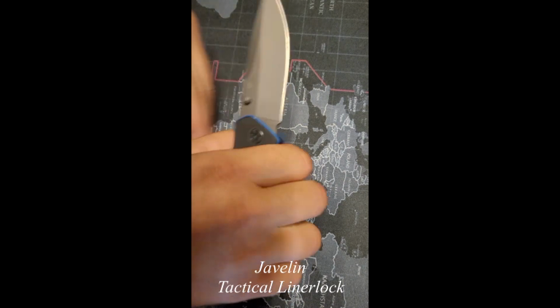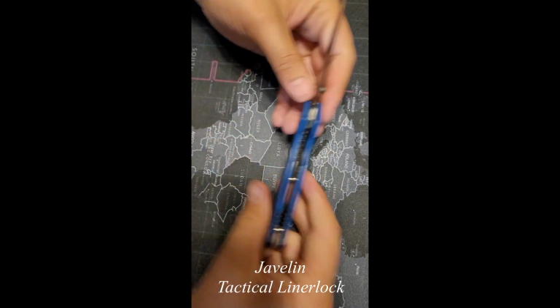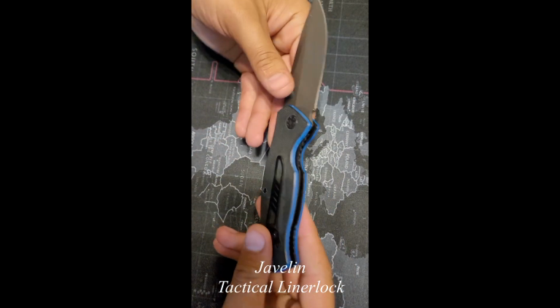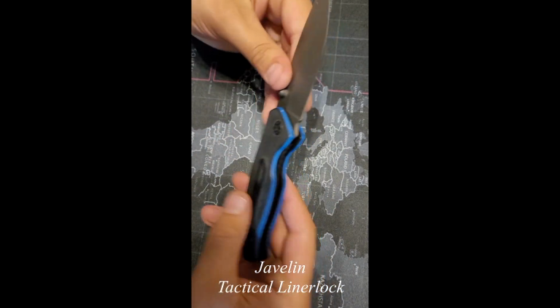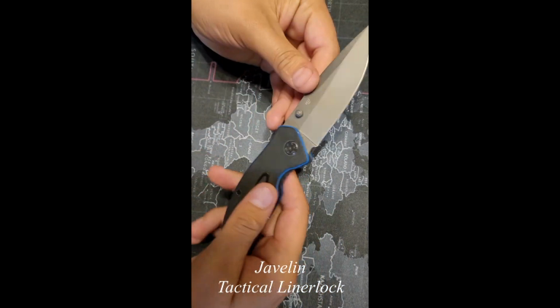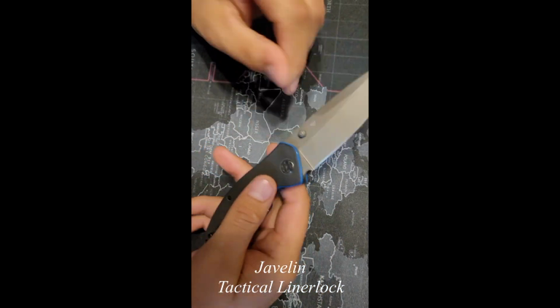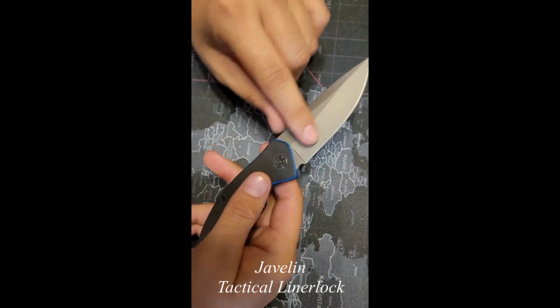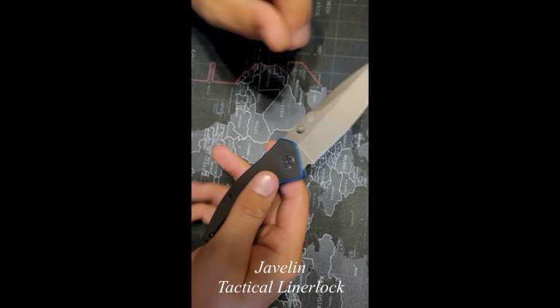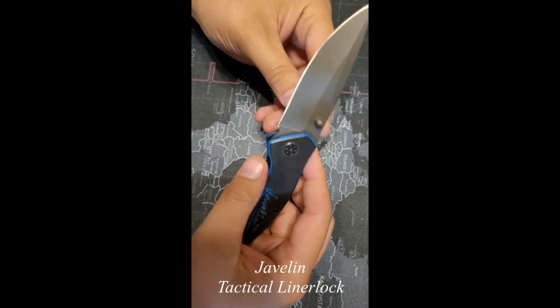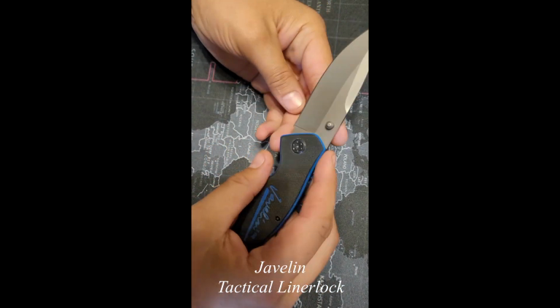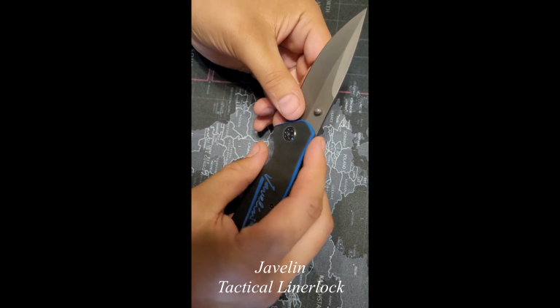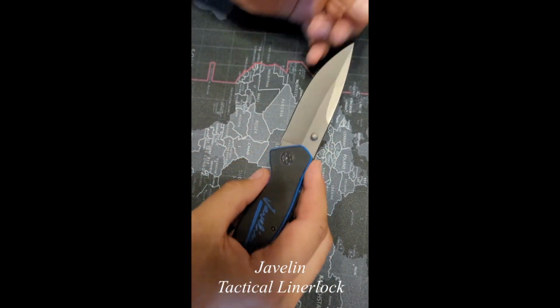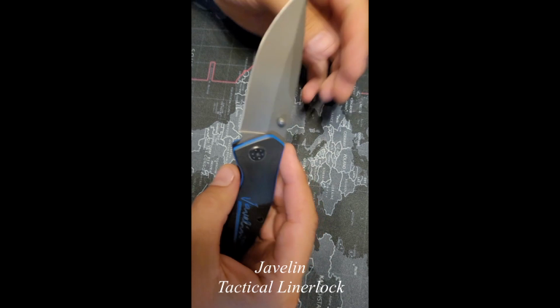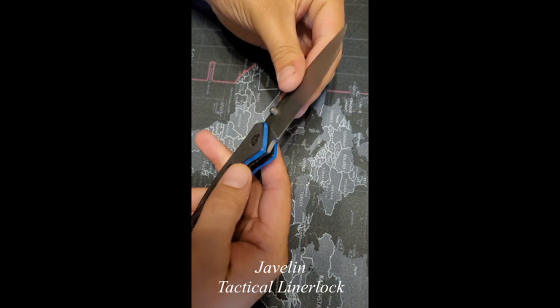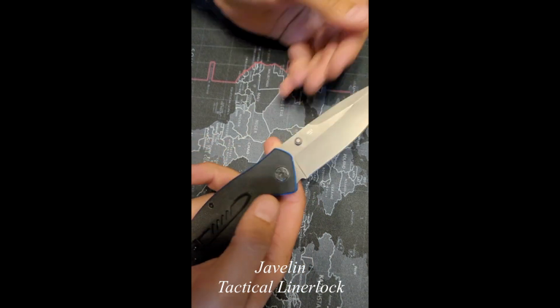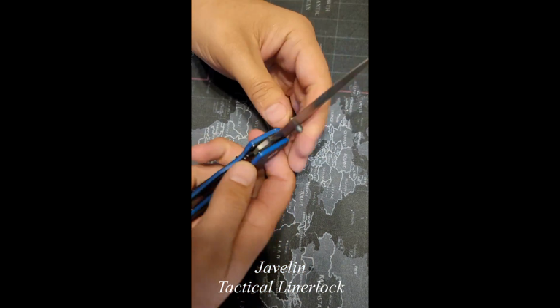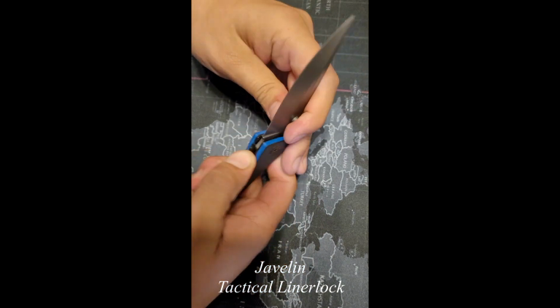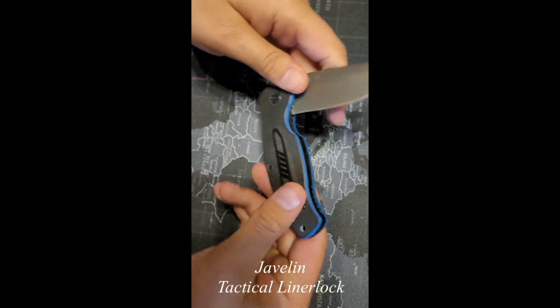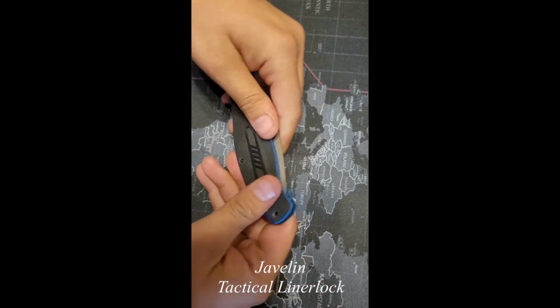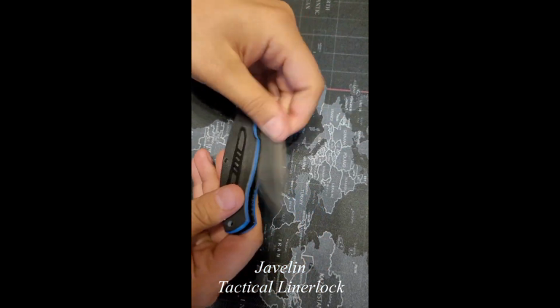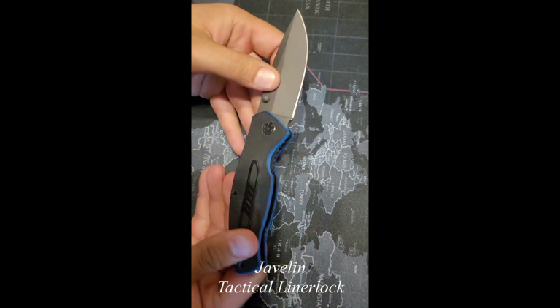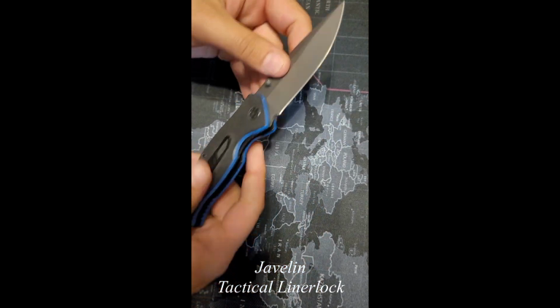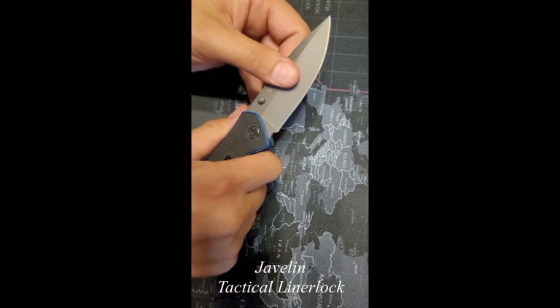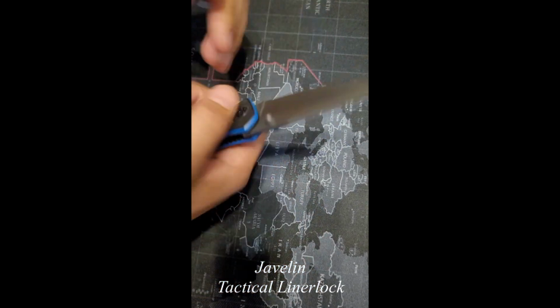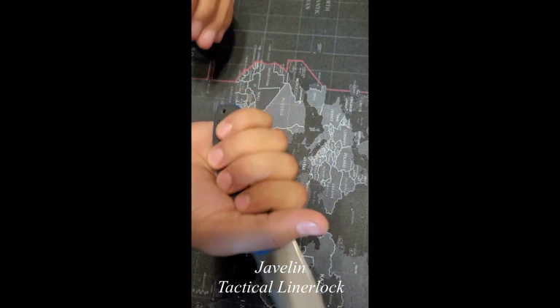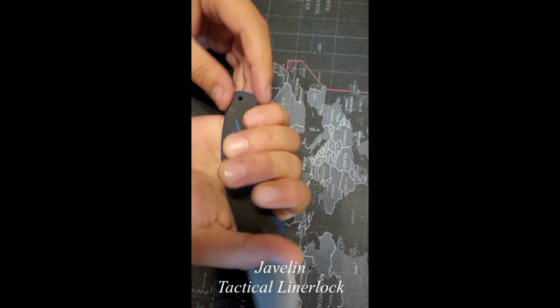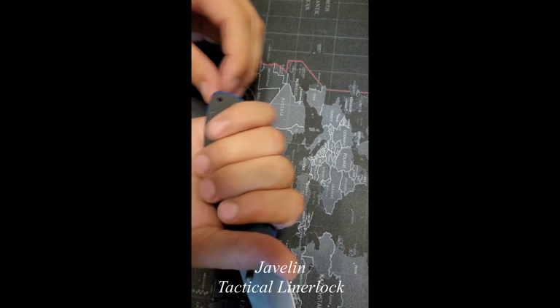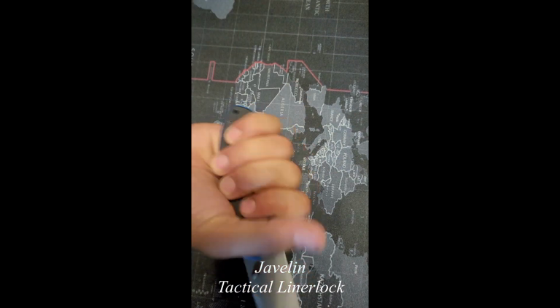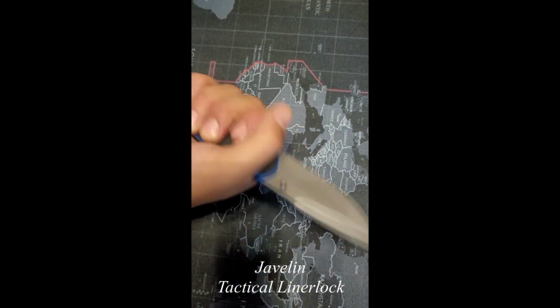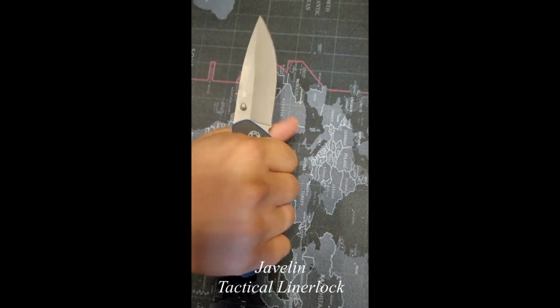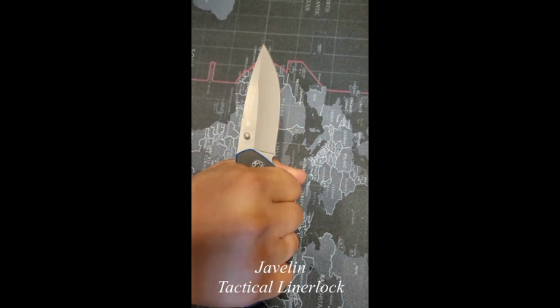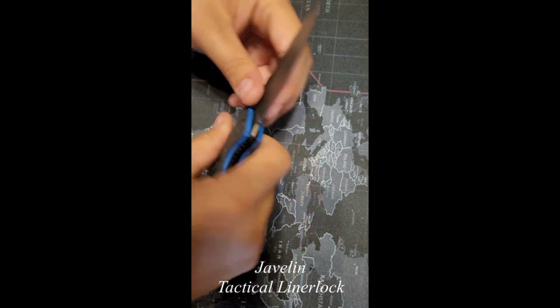Fits in the hand pretty well. The blade looks nice, no dings, nothing on the edge, and the action is pretty smooth. It's a pretty good fit, feels great.